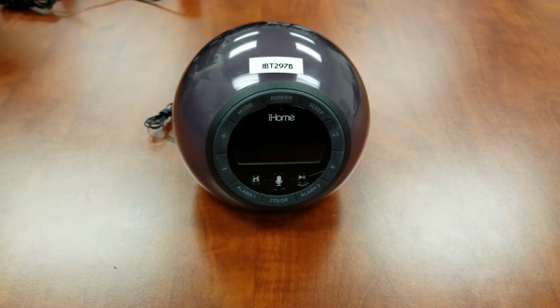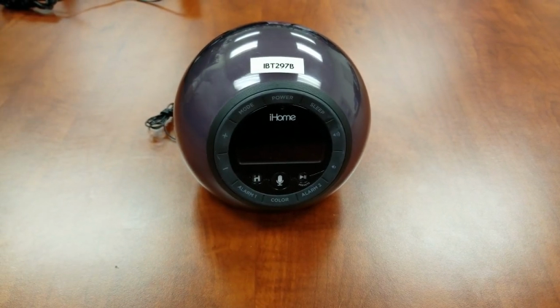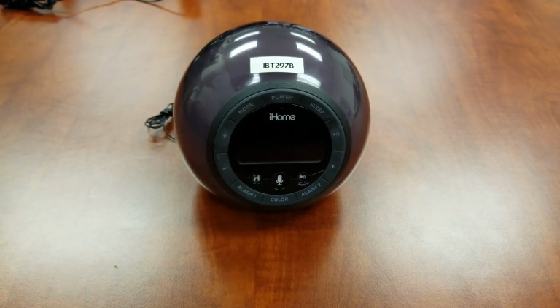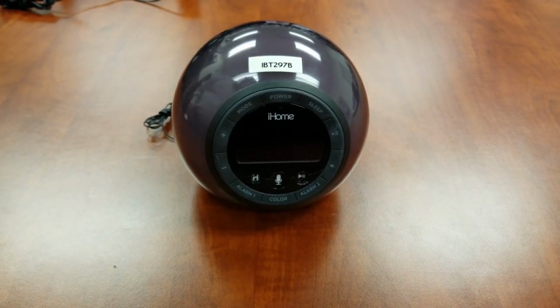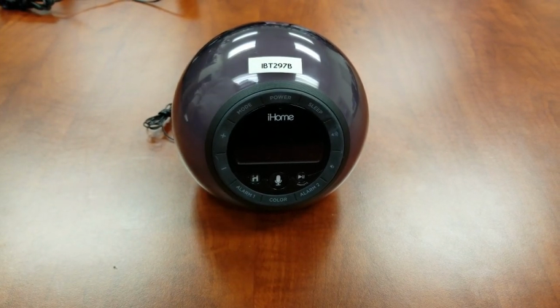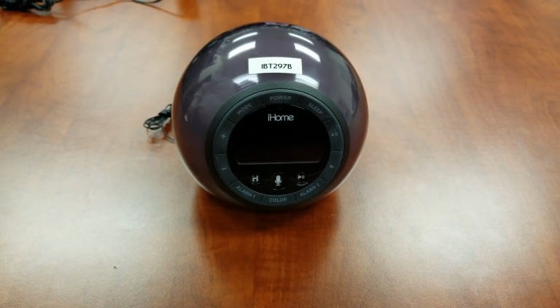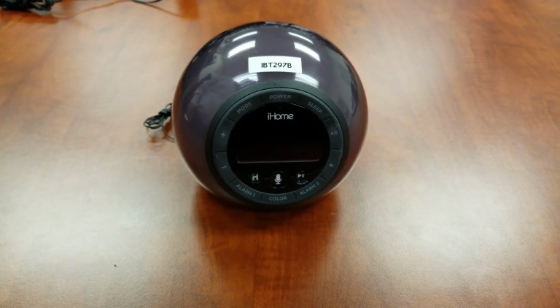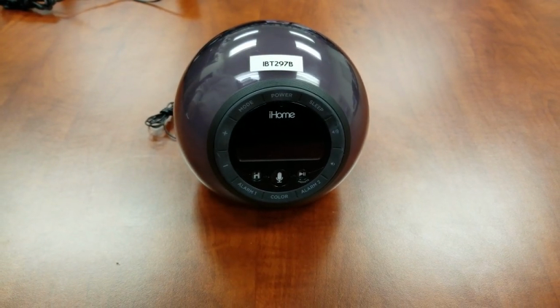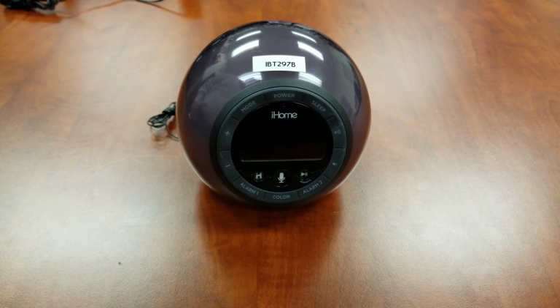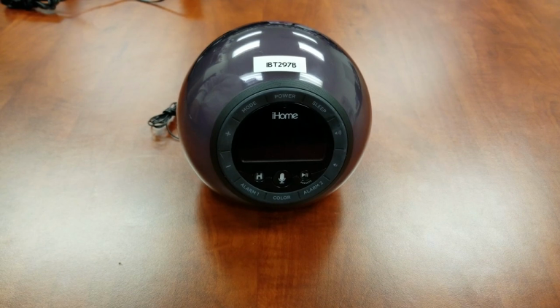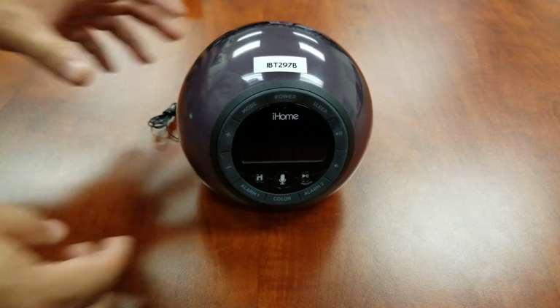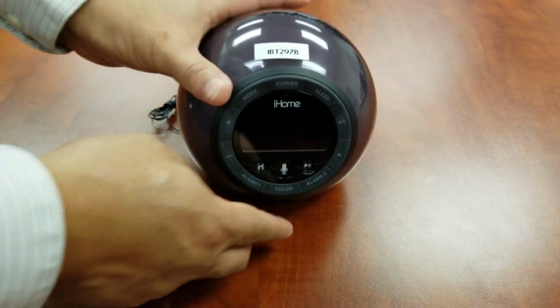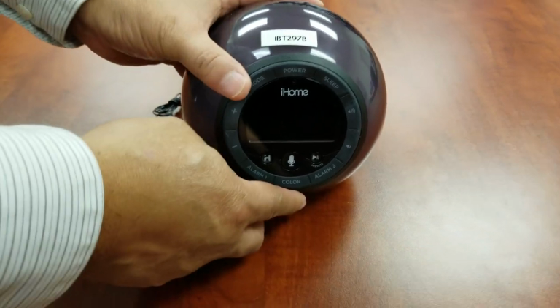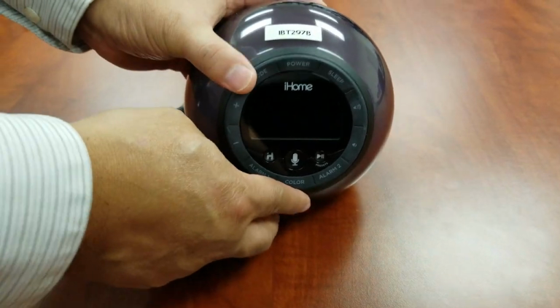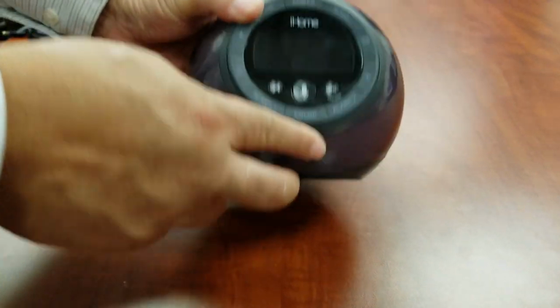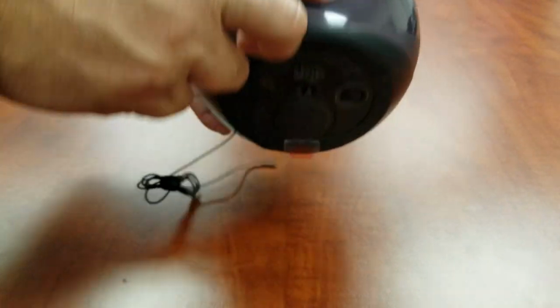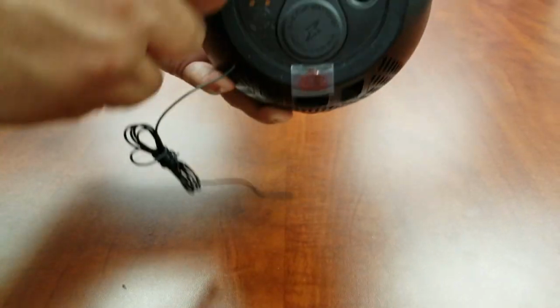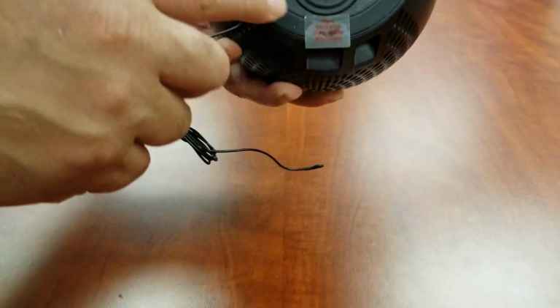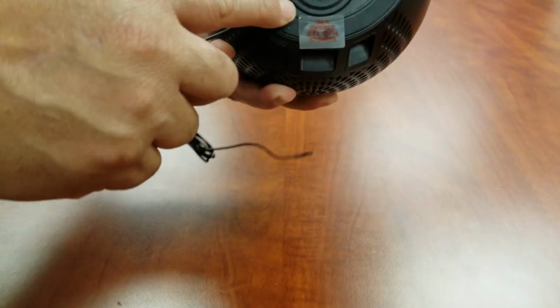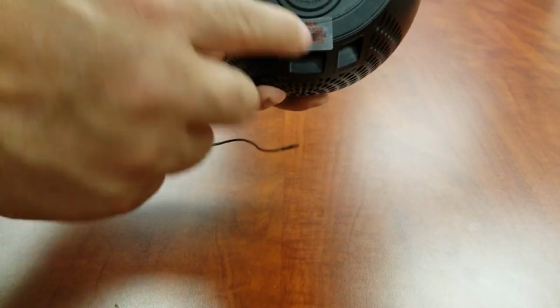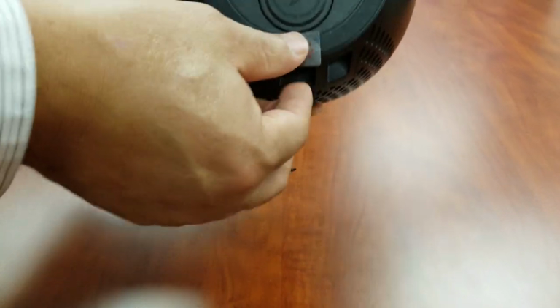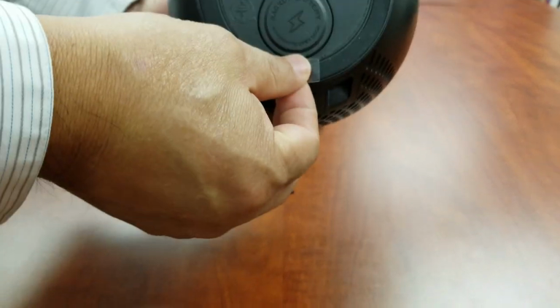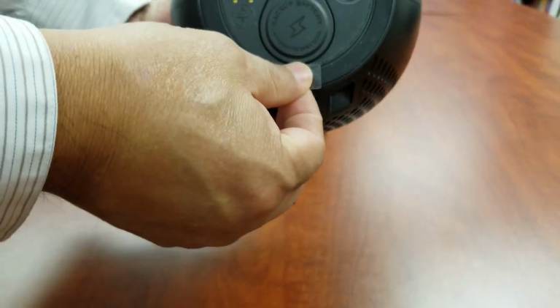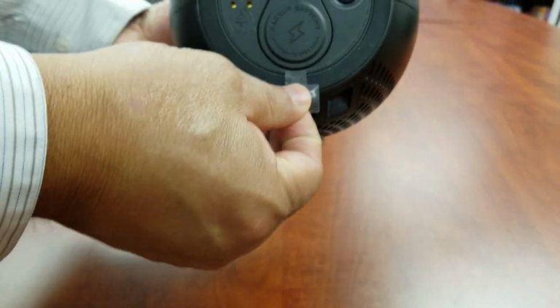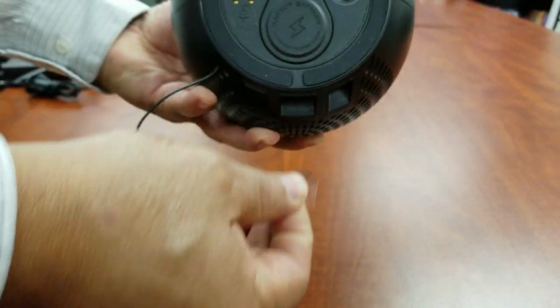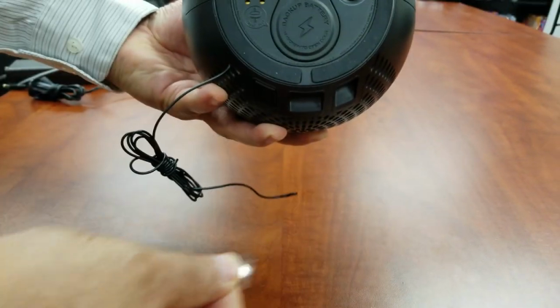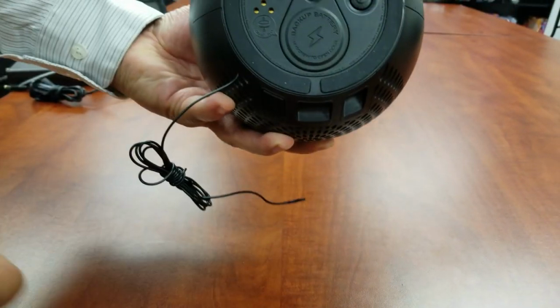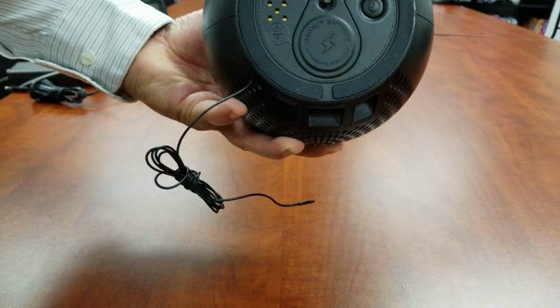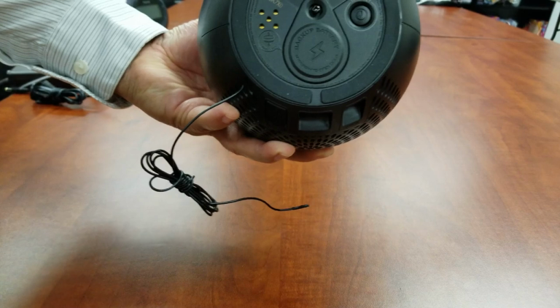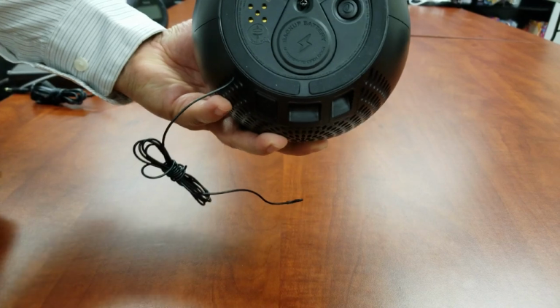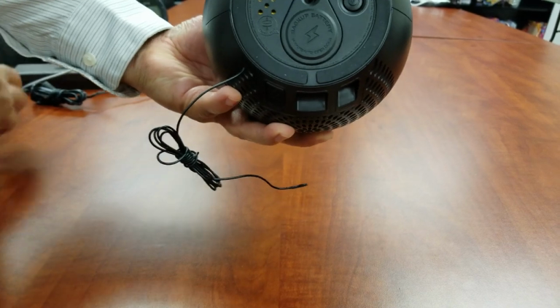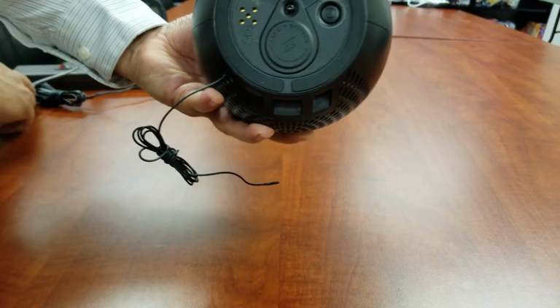Once unpacked, remove the pull tab. Connect the unit to a working outlet.